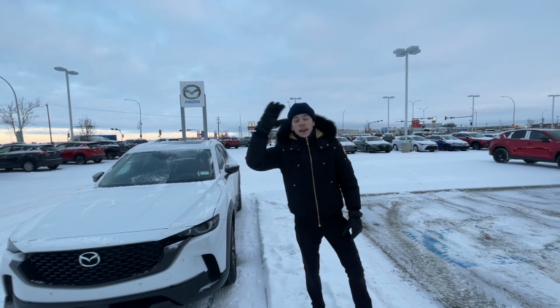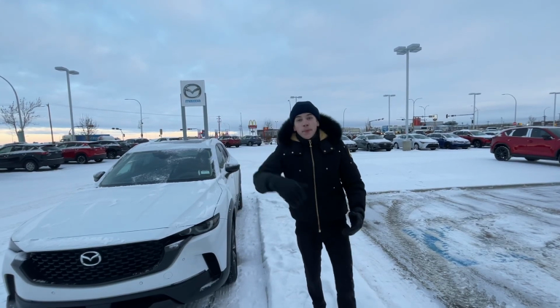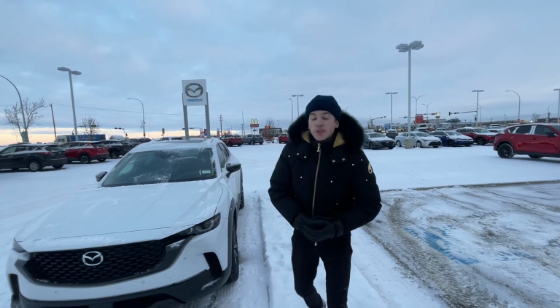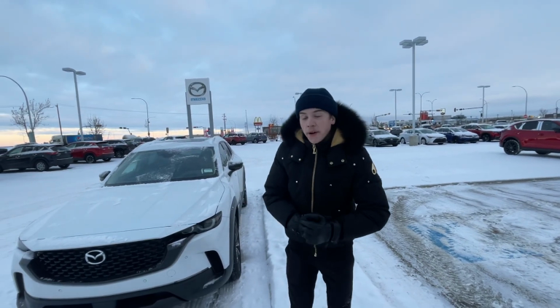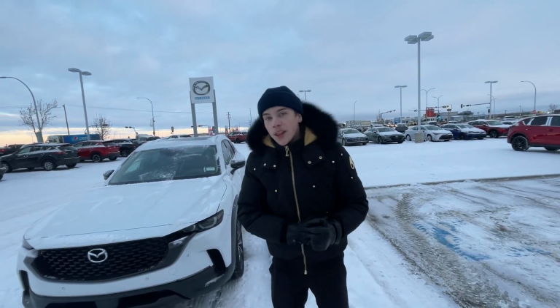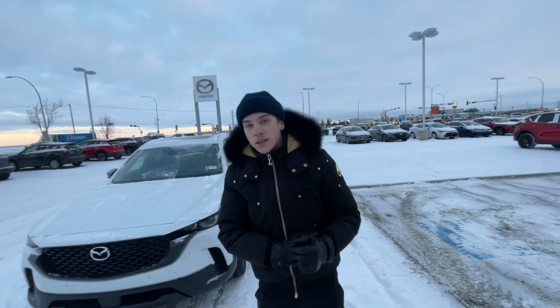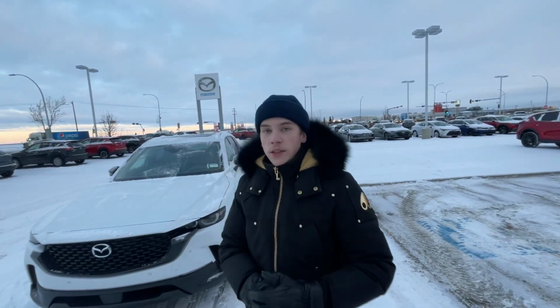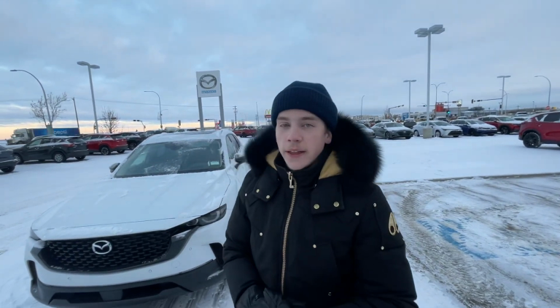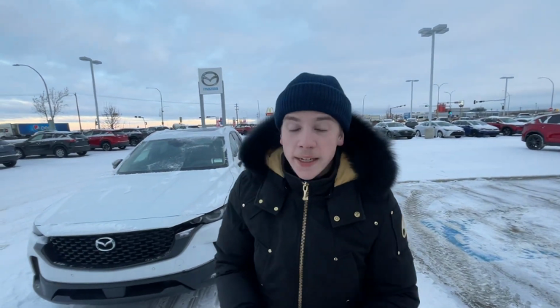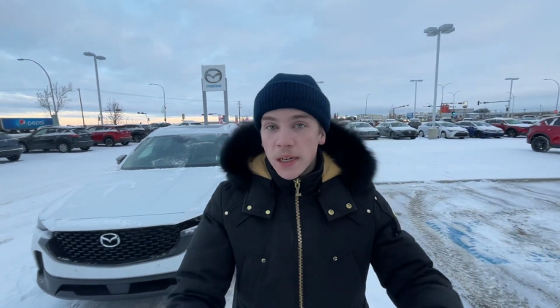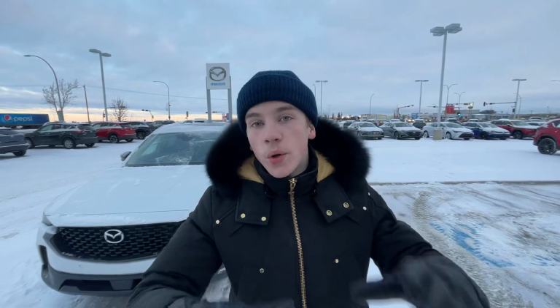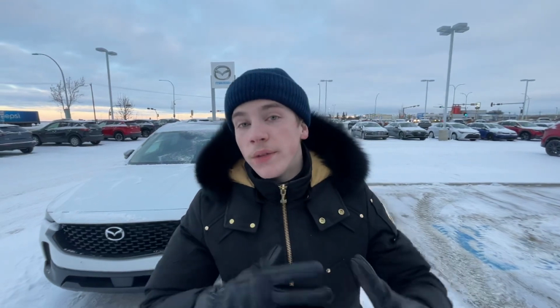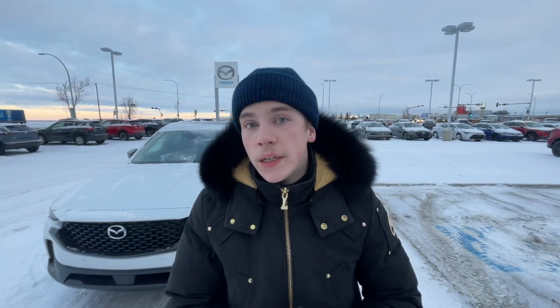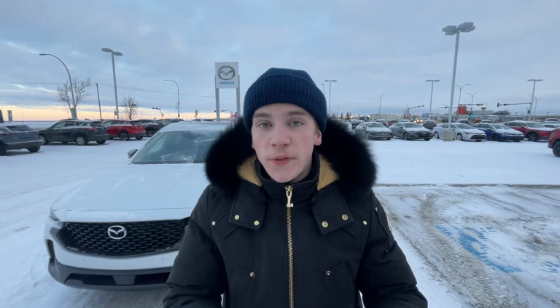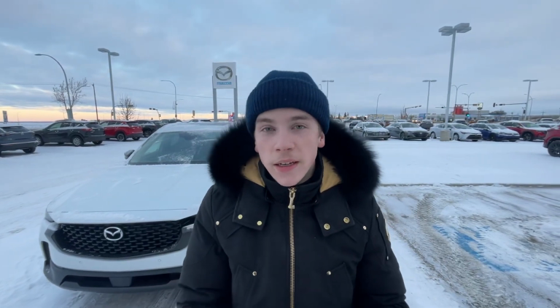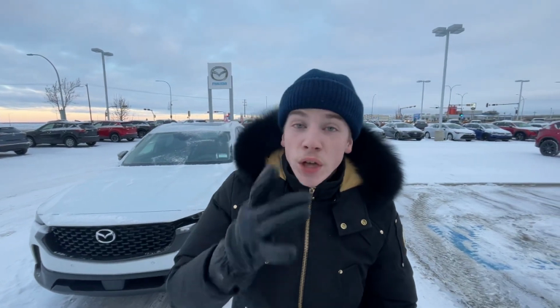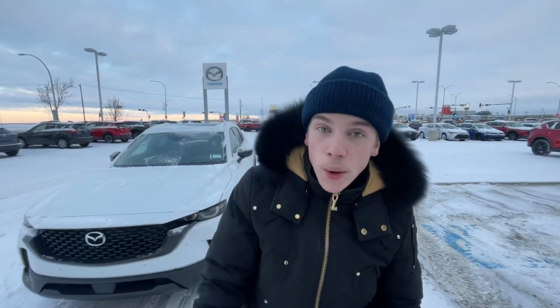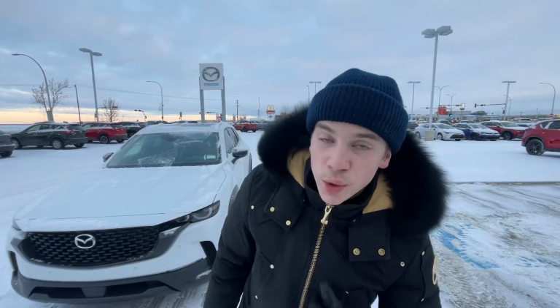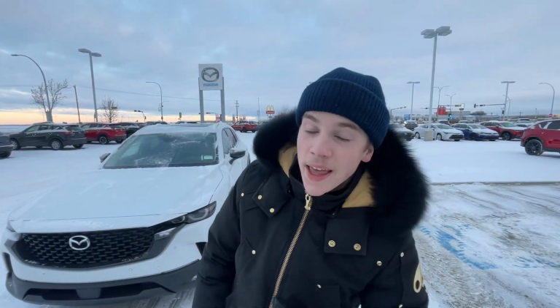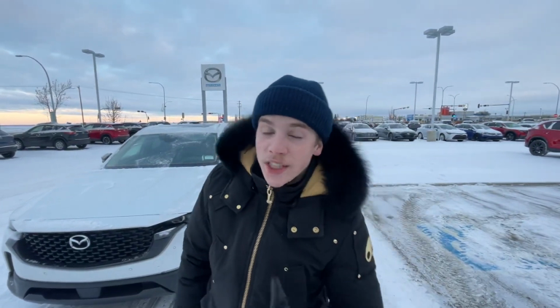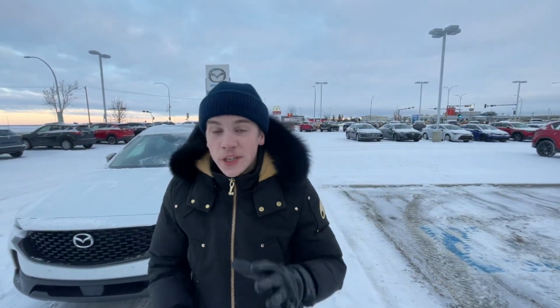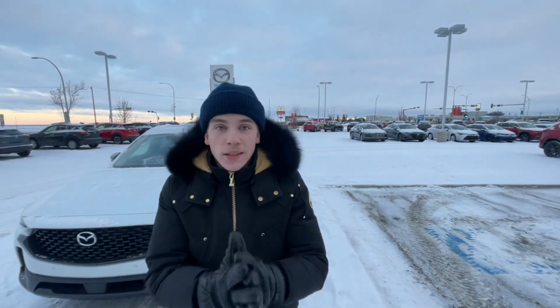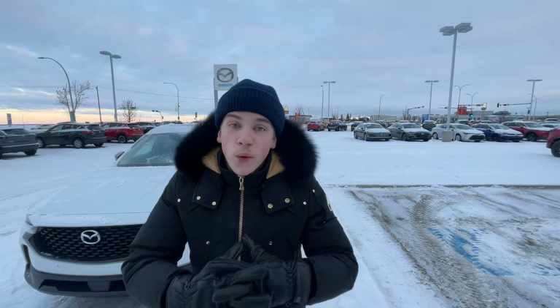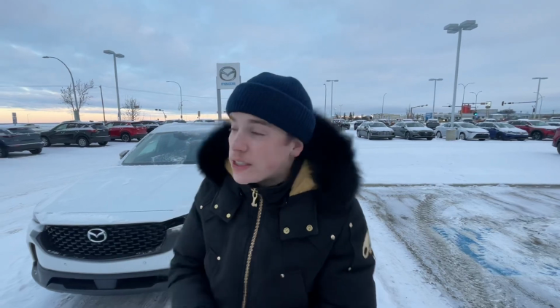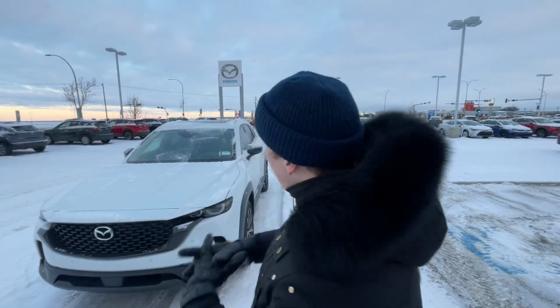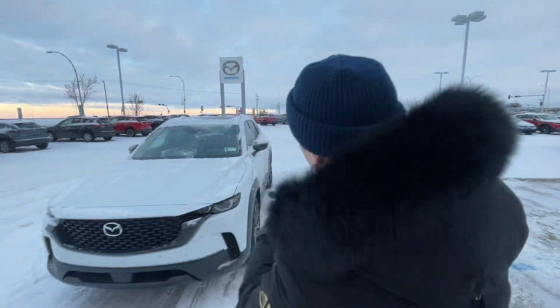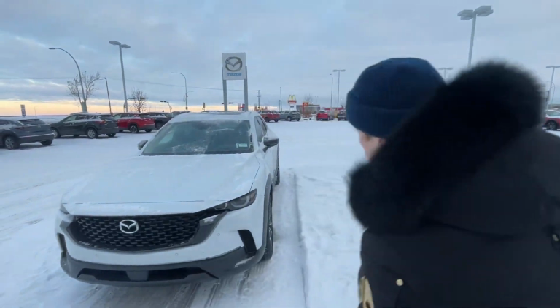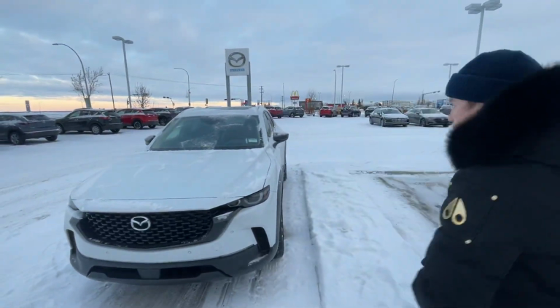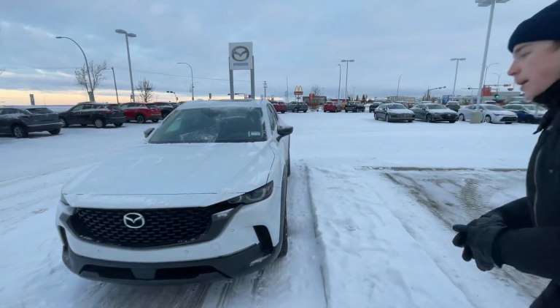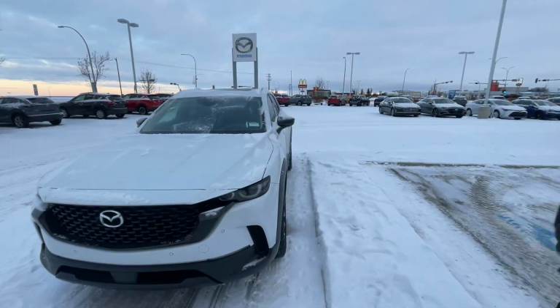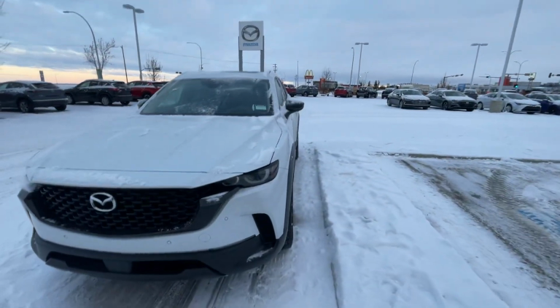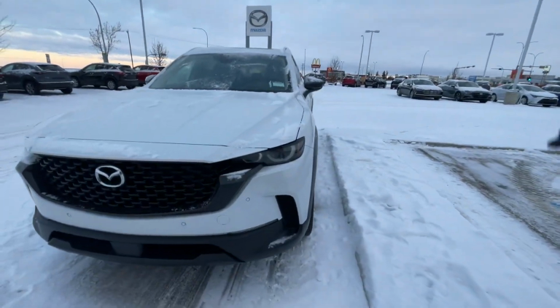Hey, my name is Tyler. I'm one of the sales consultants here with LA Mazda. I just want to make you a quick little video to put a face to the name and show you who I am. Thank you once again for taking the time to apply with us here on our 2023 Mazda CX-50.